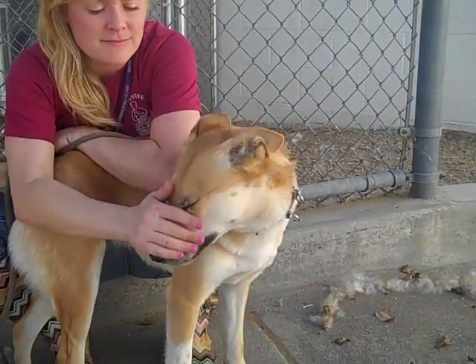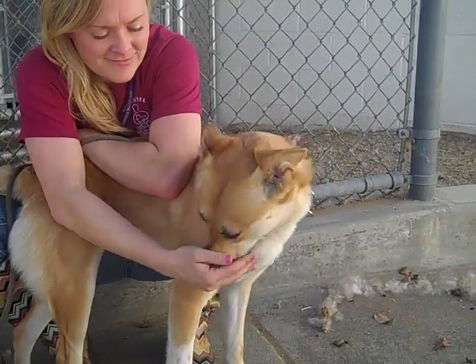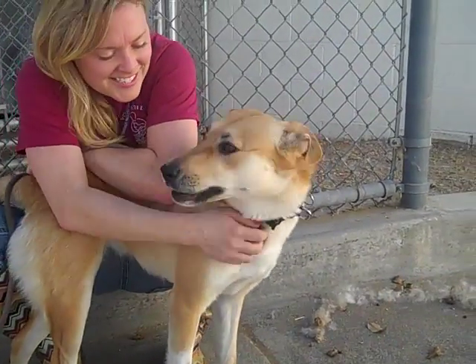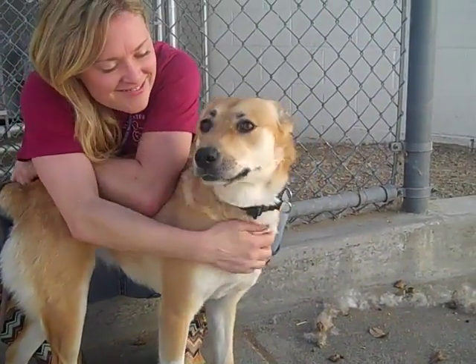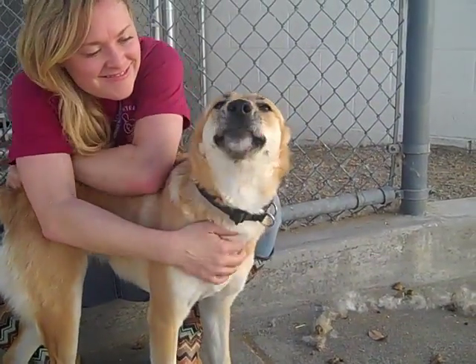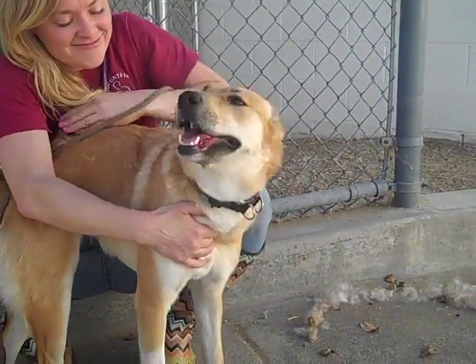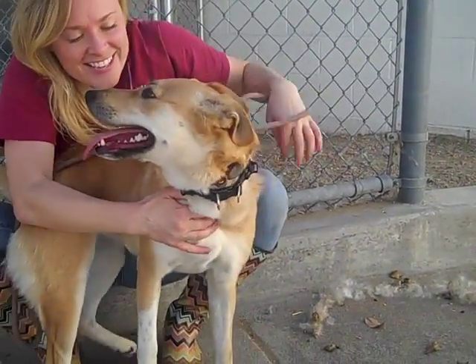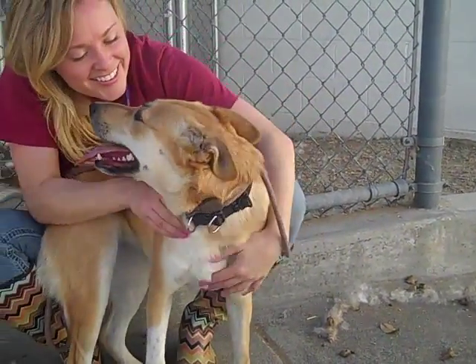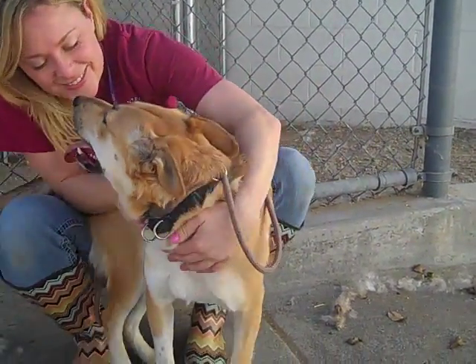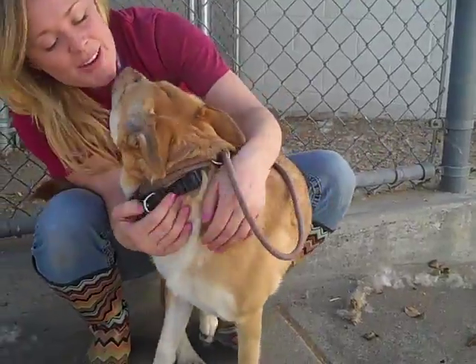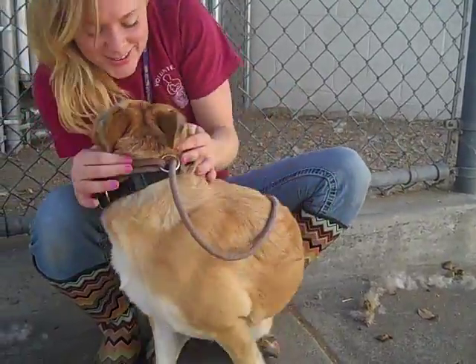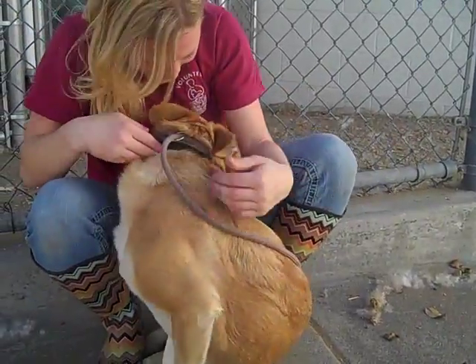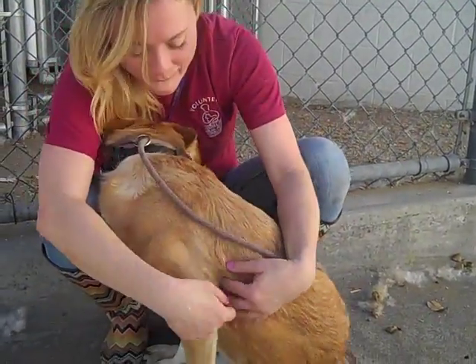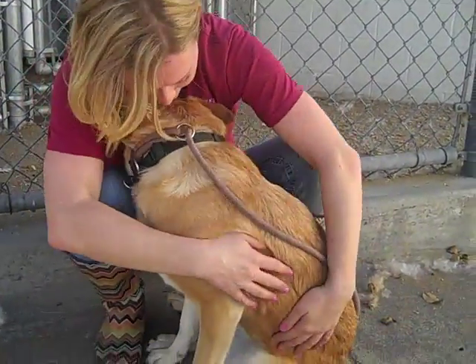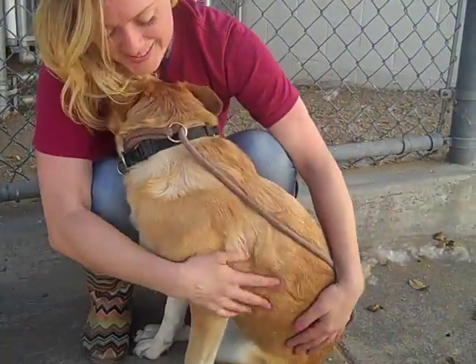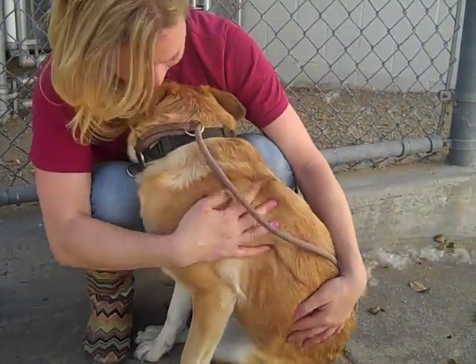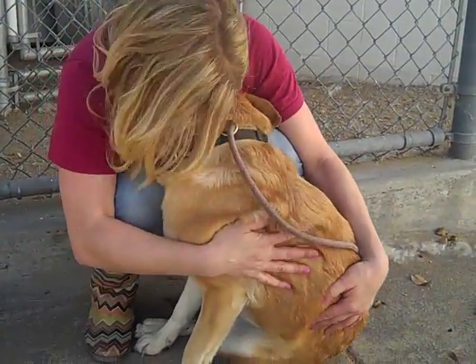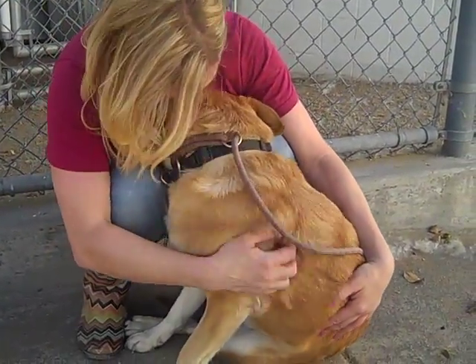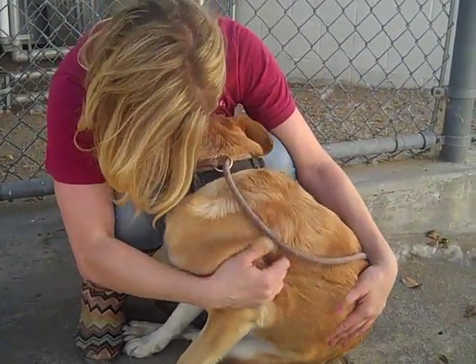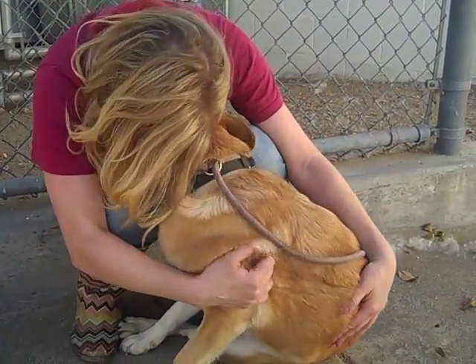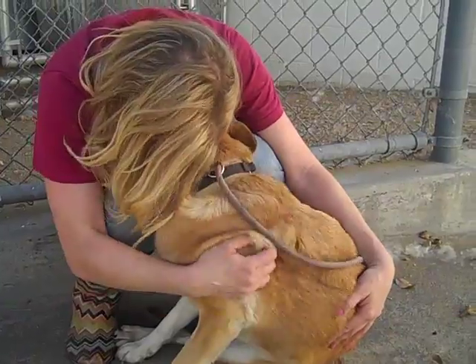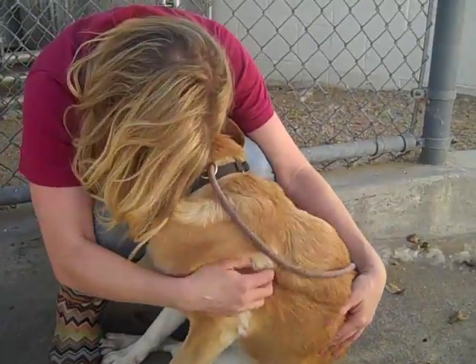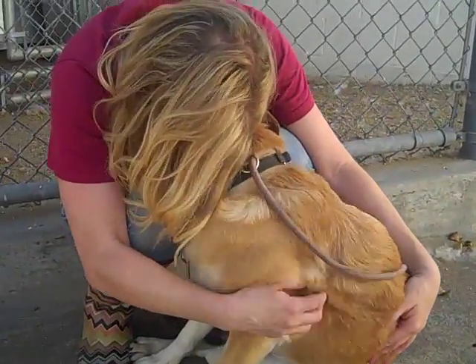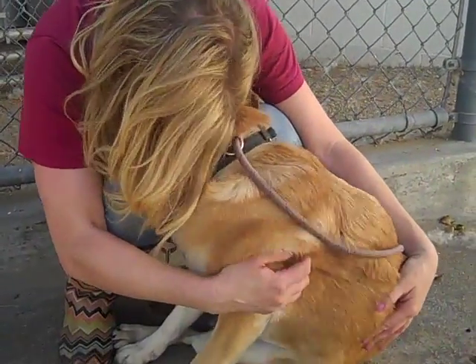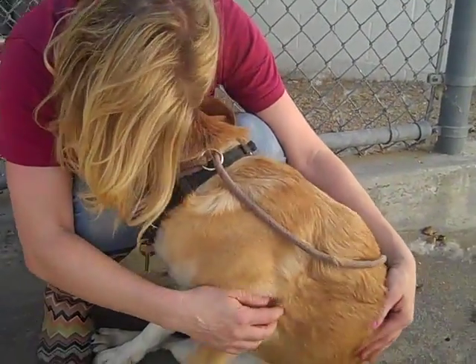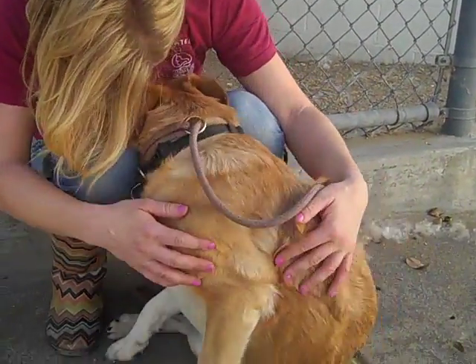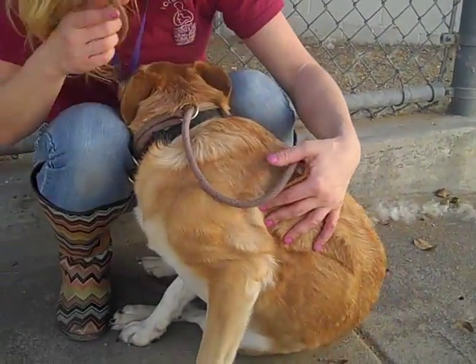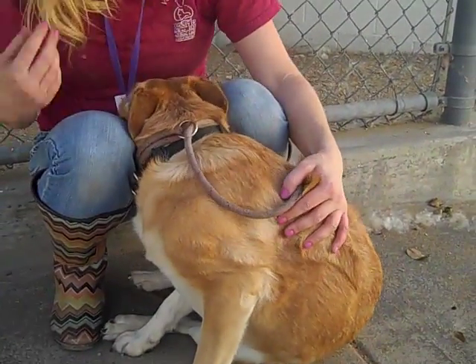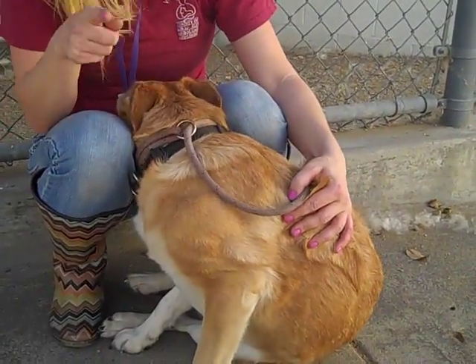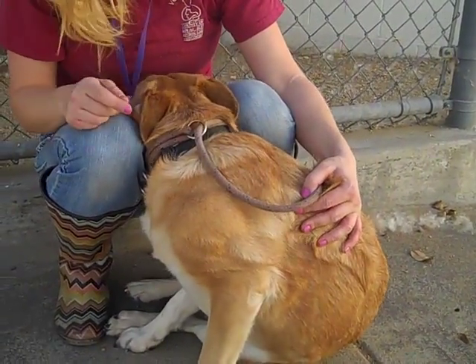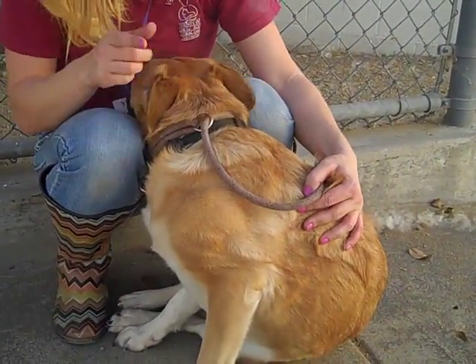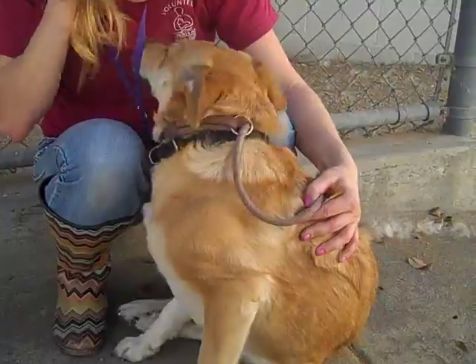Emily is great, so you have to come down to the Baldwin Park shelter. You can make Emily your valentine and she would really love that. So look at her snuggle in — she's great. You can't resist her, so come to the Baldwin Park shelter and make Emily part of your forever family.